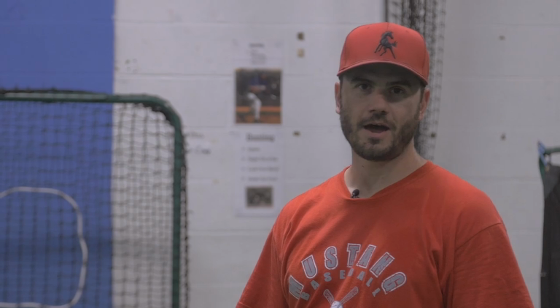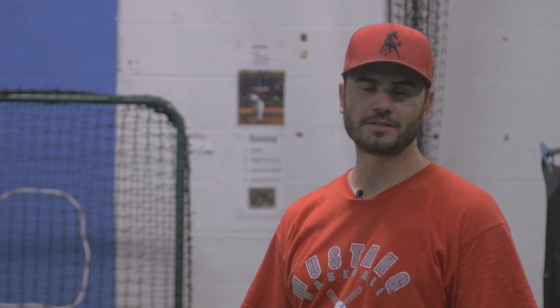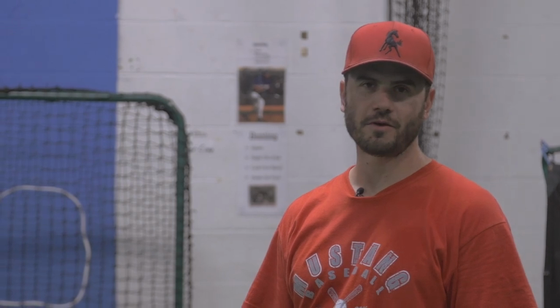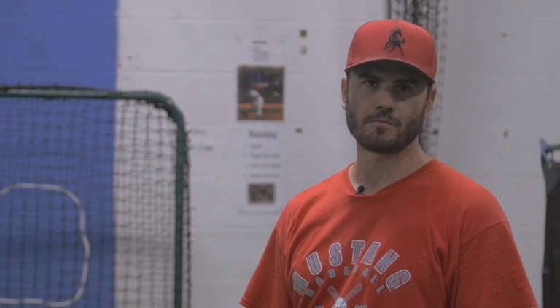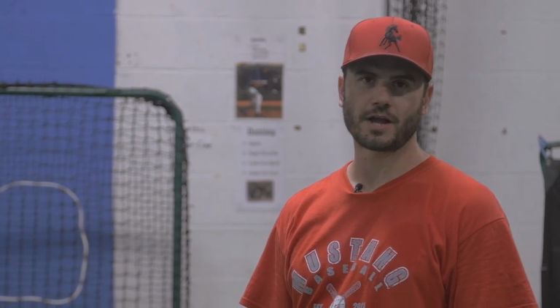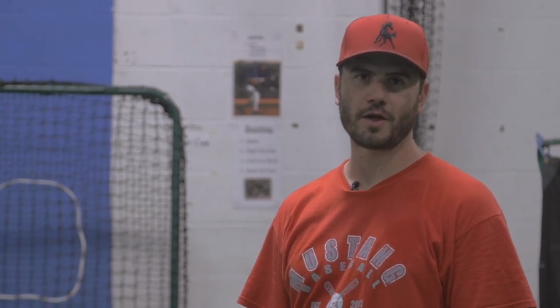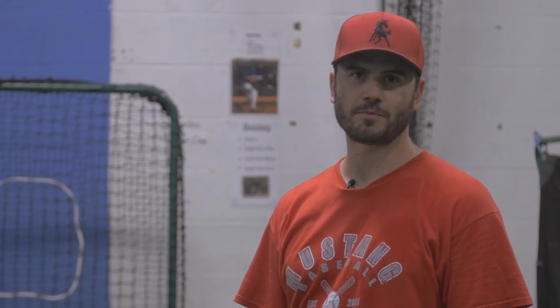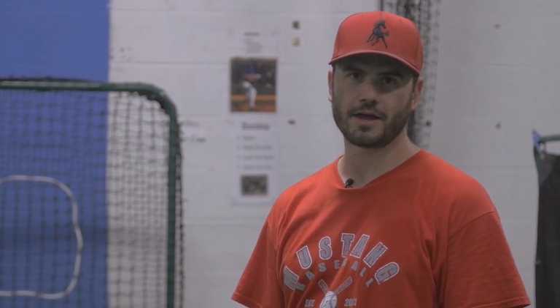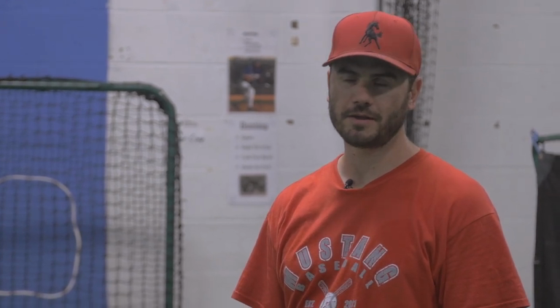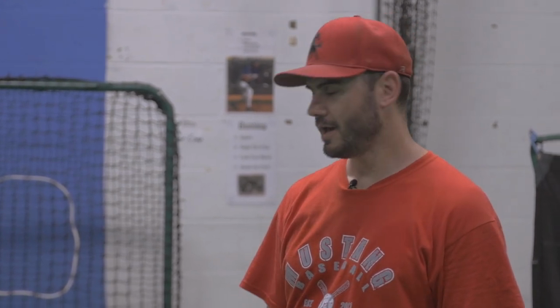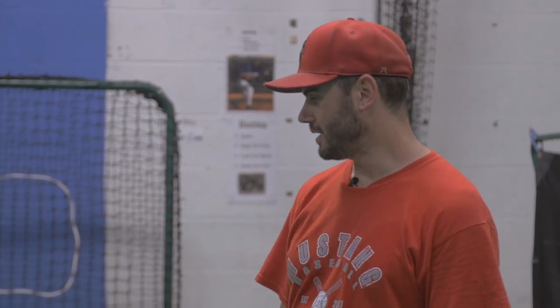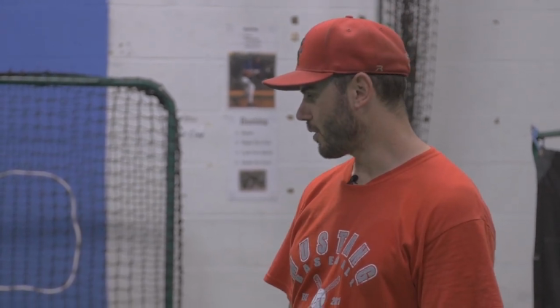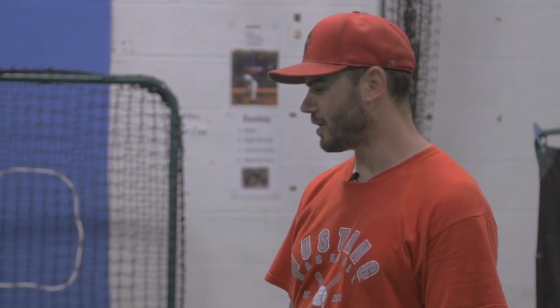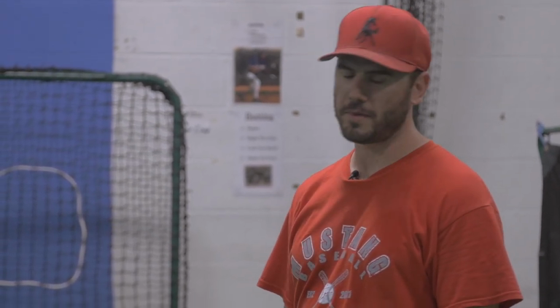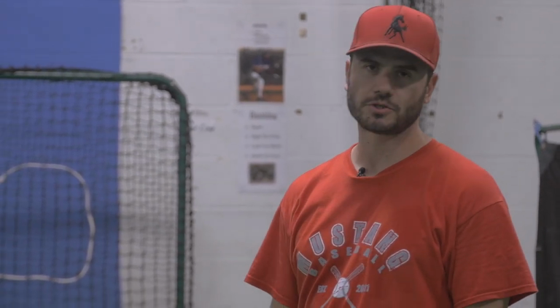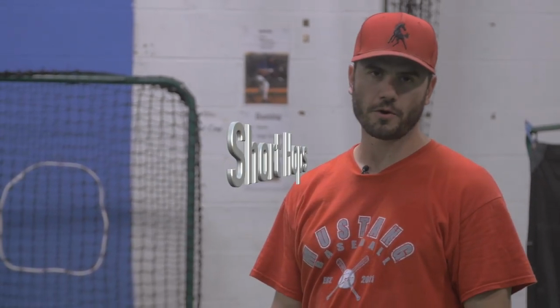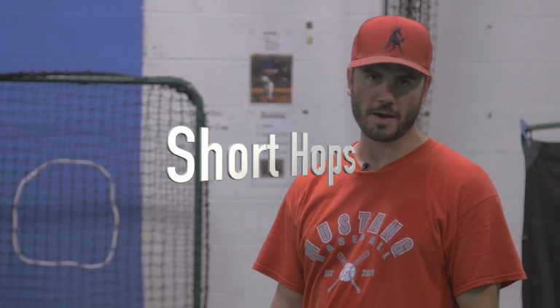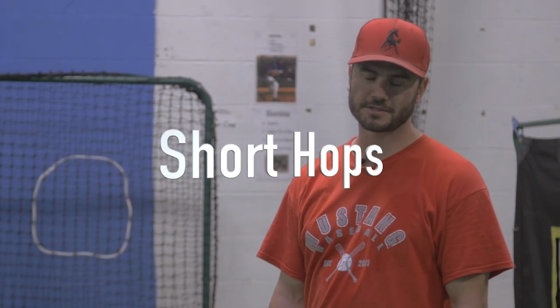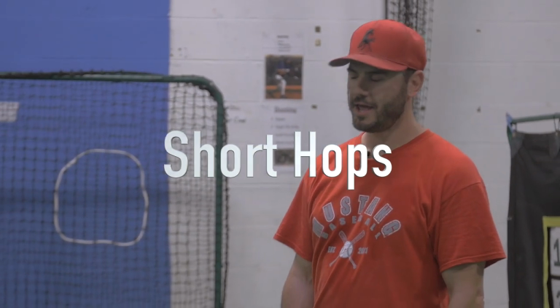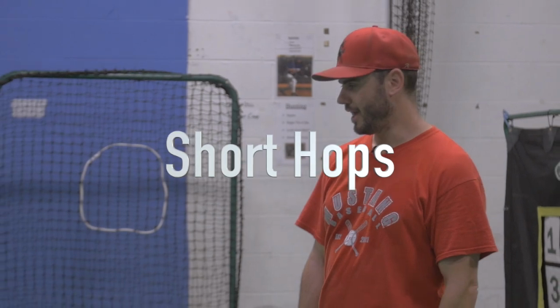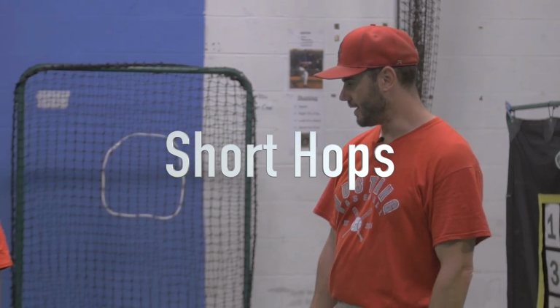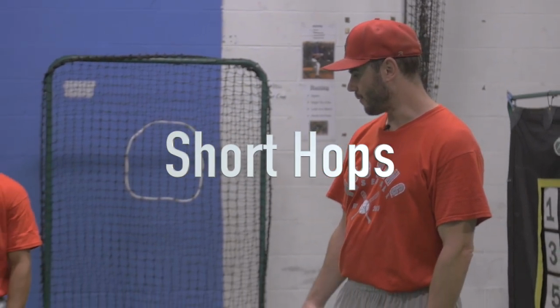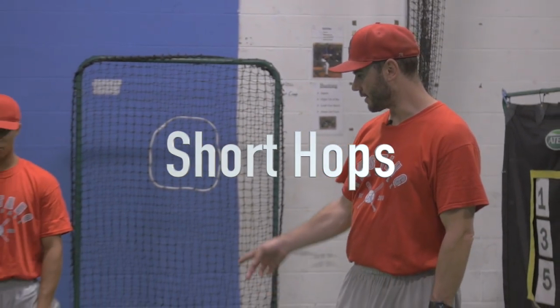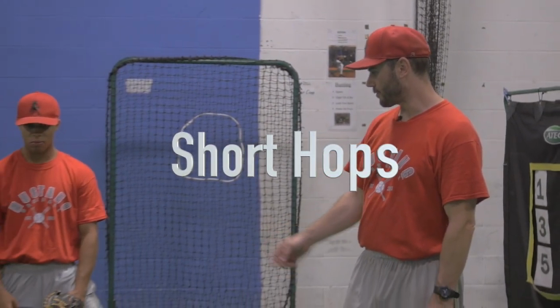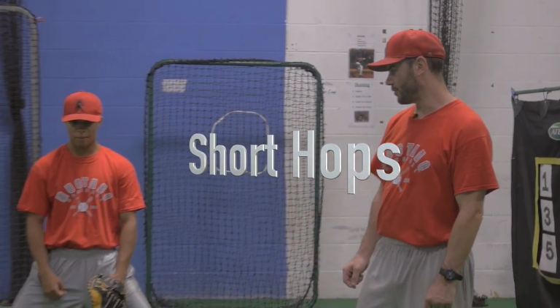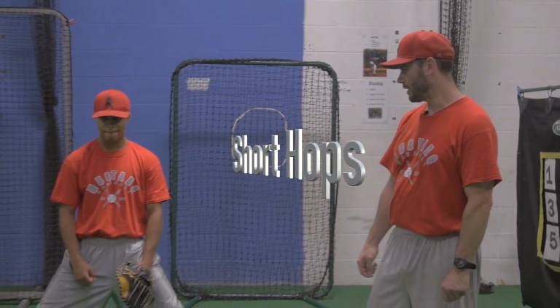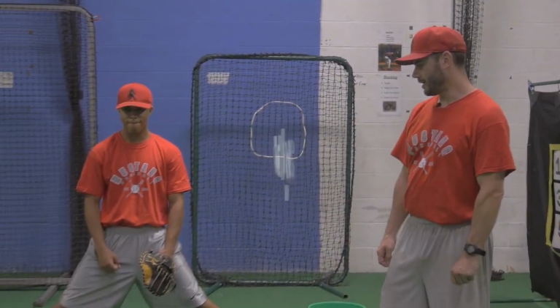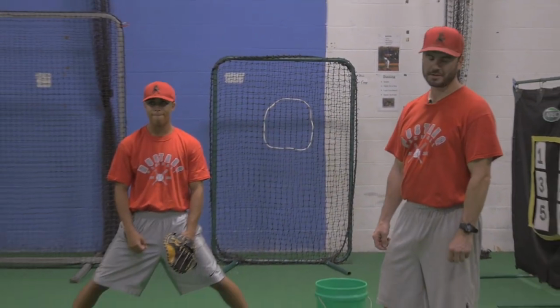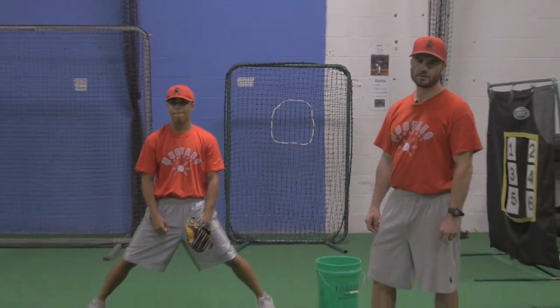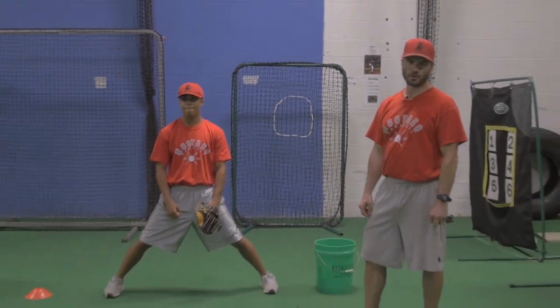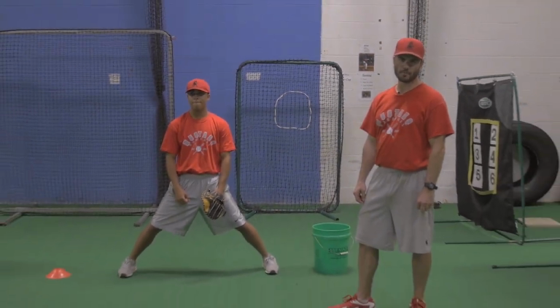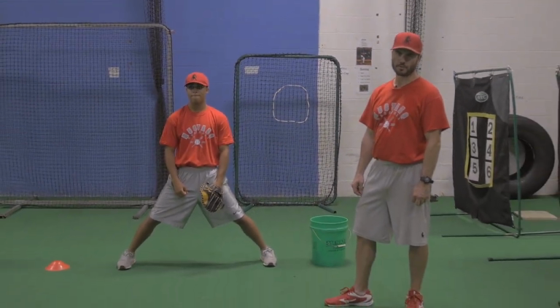Hi, this is Bill from Chicago Land Baseball Academy. Today we're going to be talking about short hops and we're going to go through how to do a short hop properly.